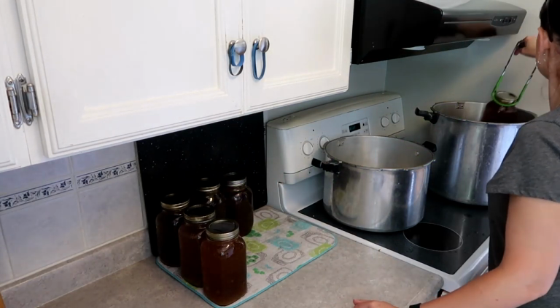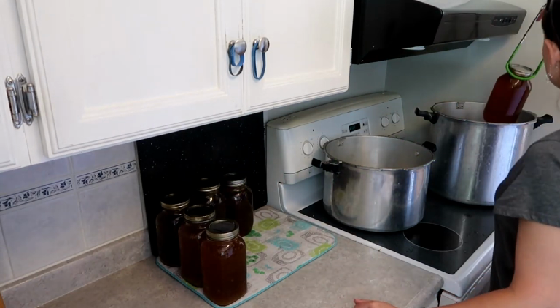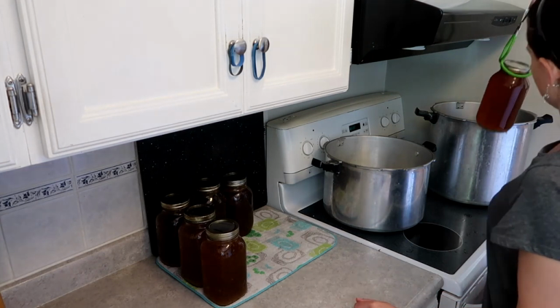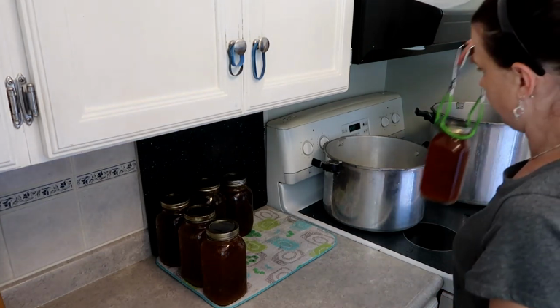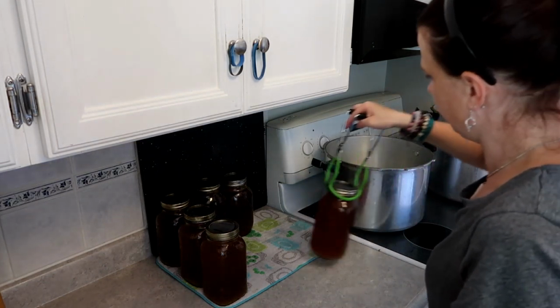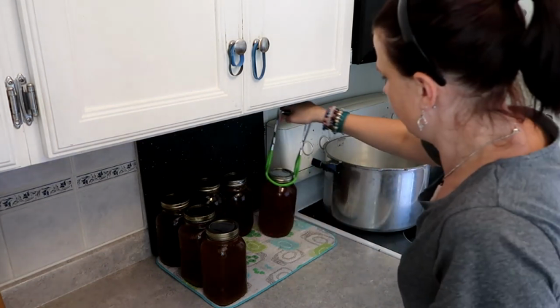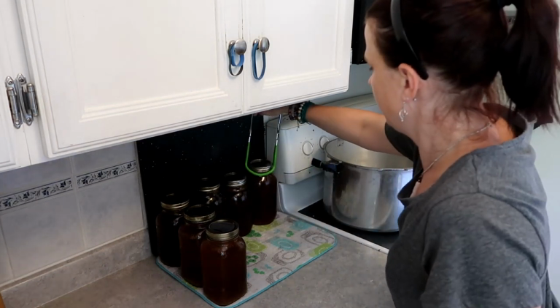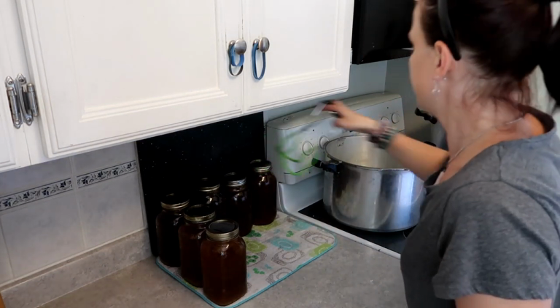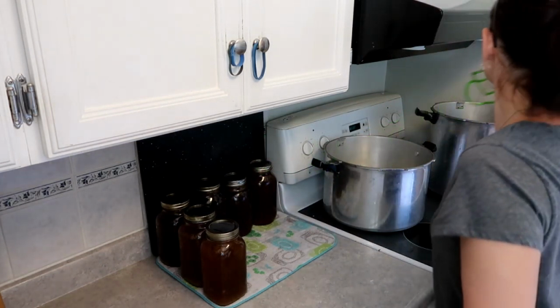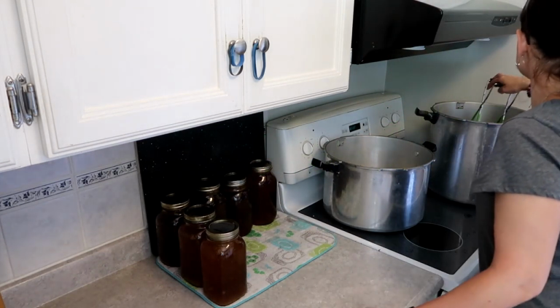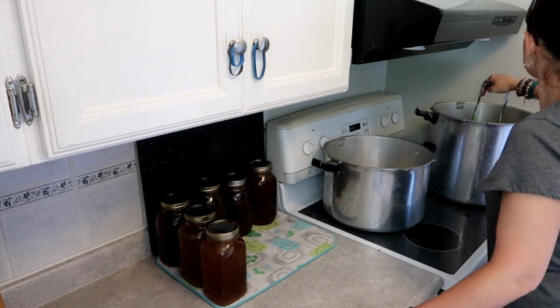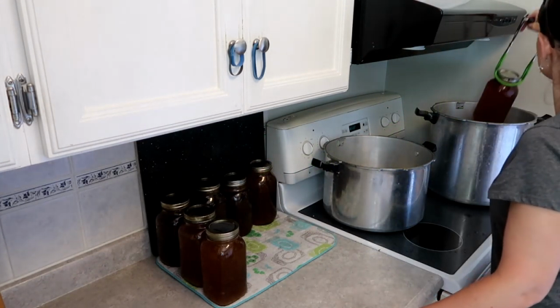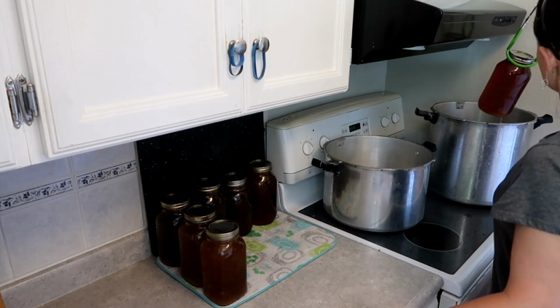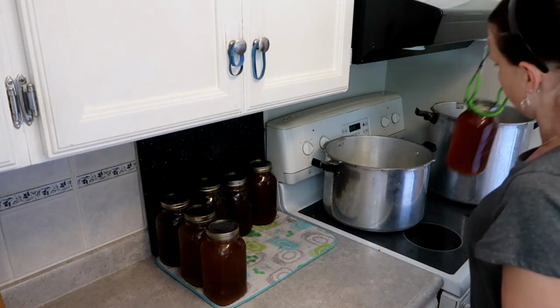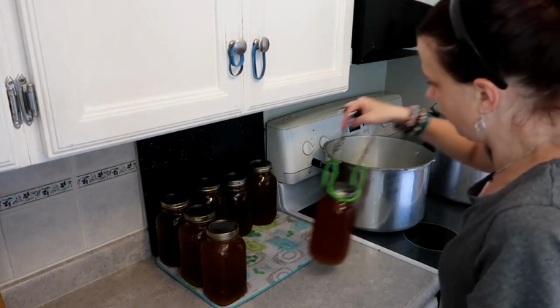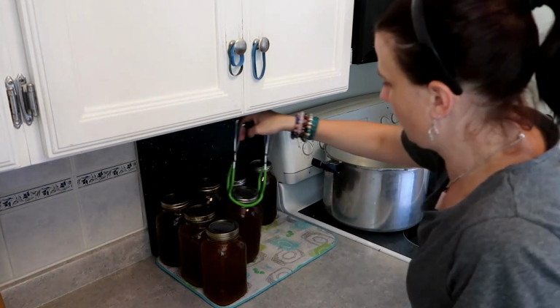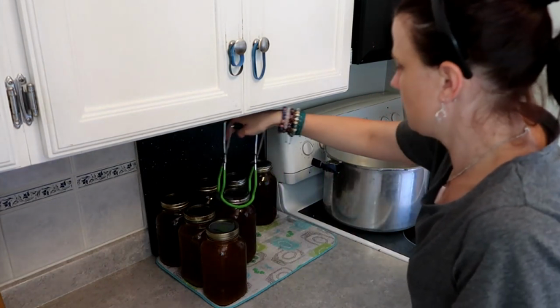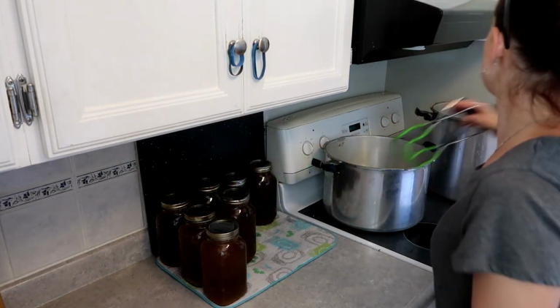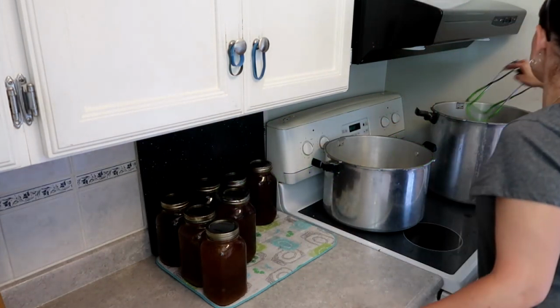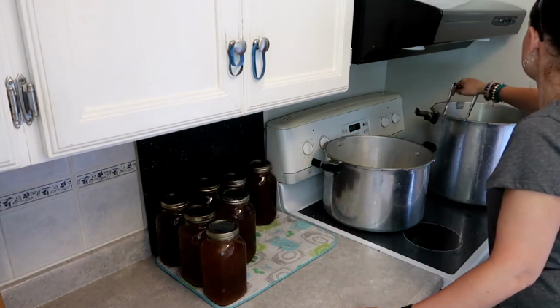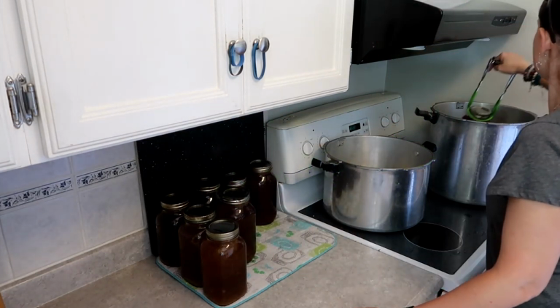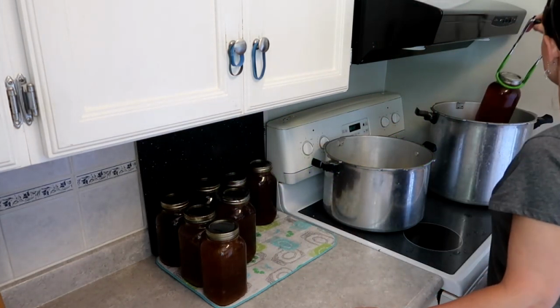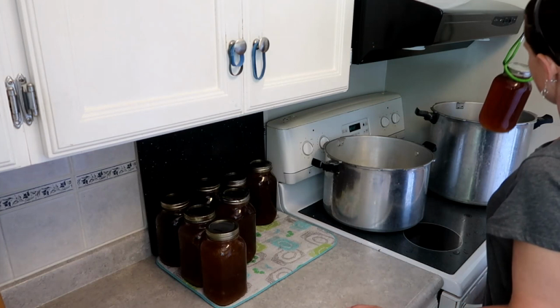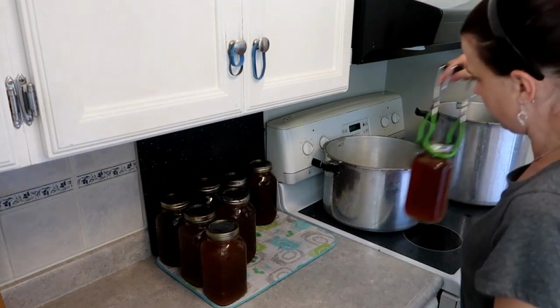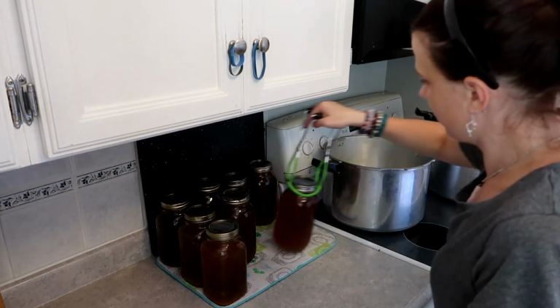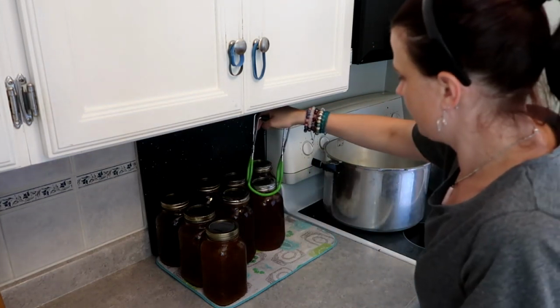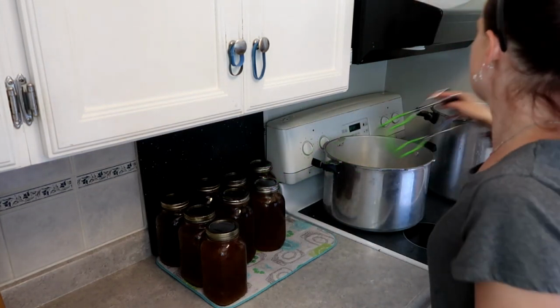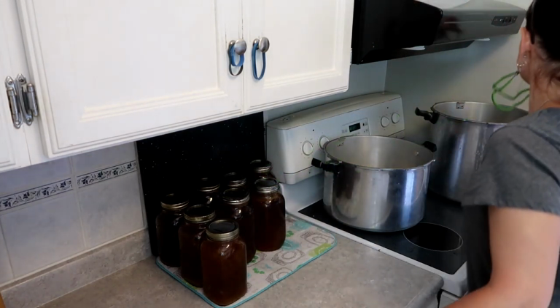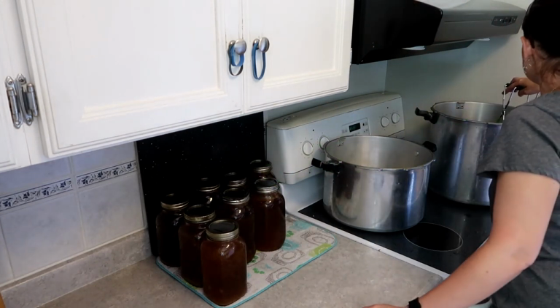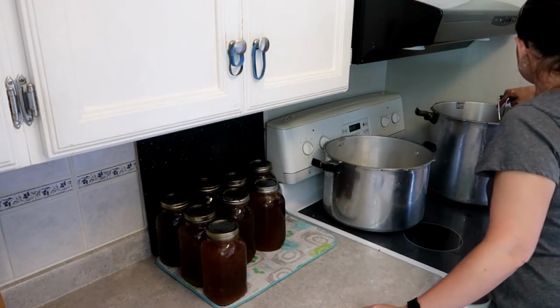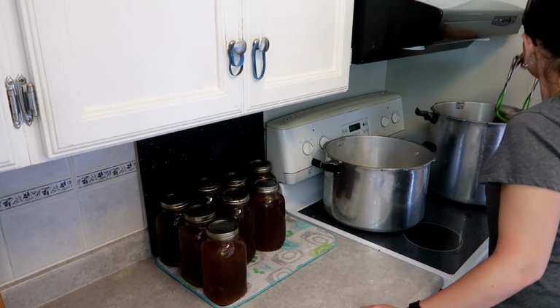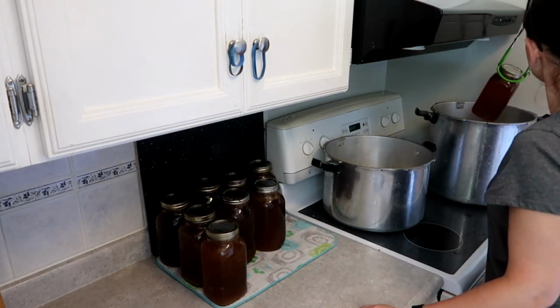Look at that - glorious, glorious chicken stock, cooked for four days. It drove us nuts because it smelled so good the whole time. I hope you guys enjoyed the video and I'll be talking to you again pretty soon.